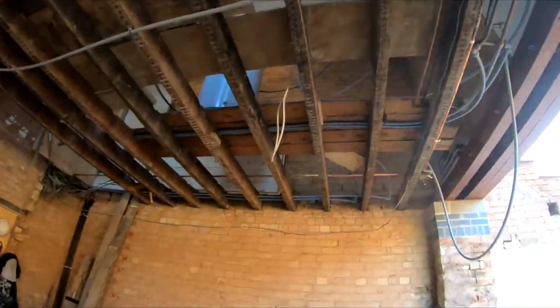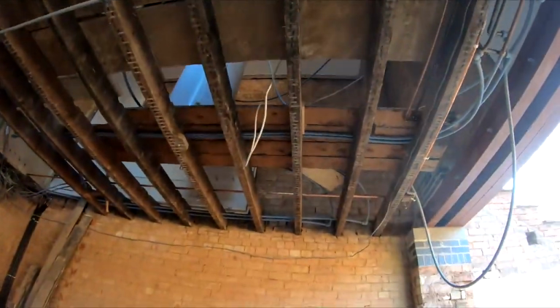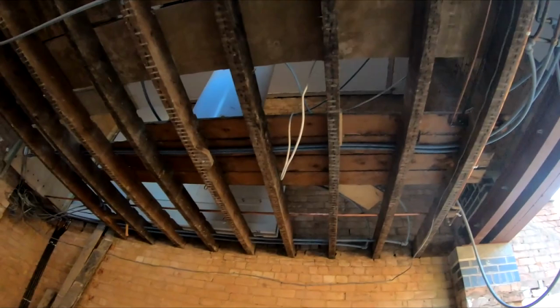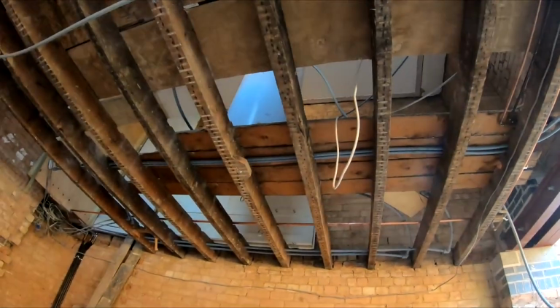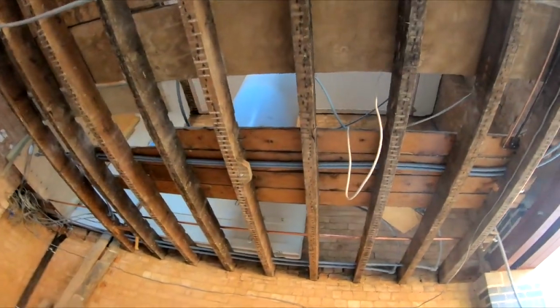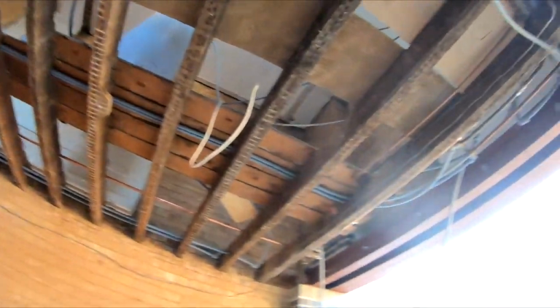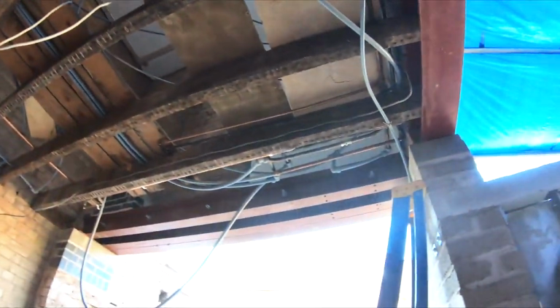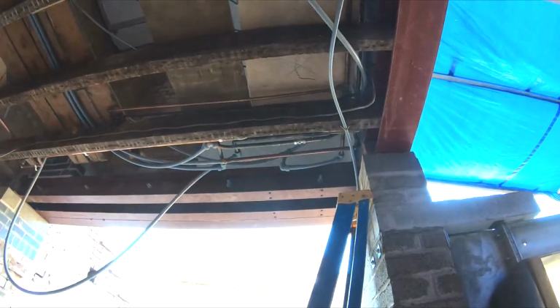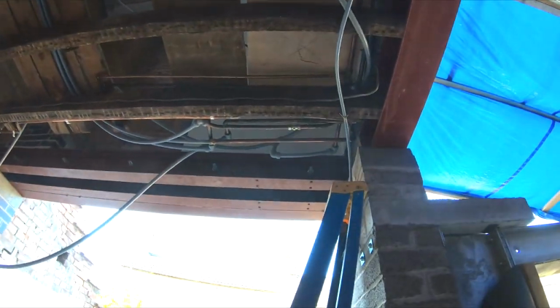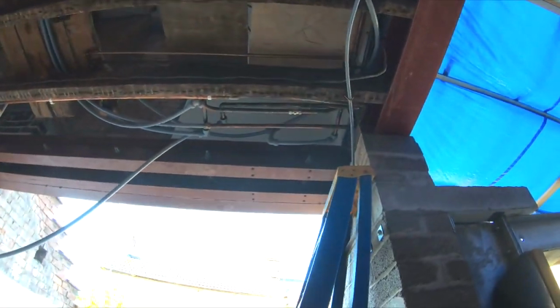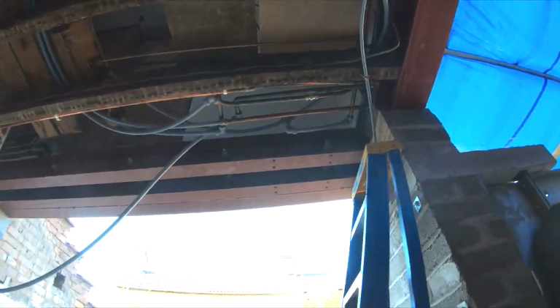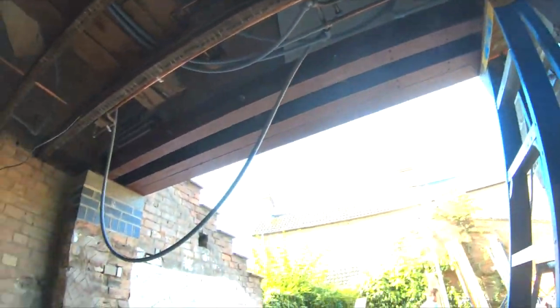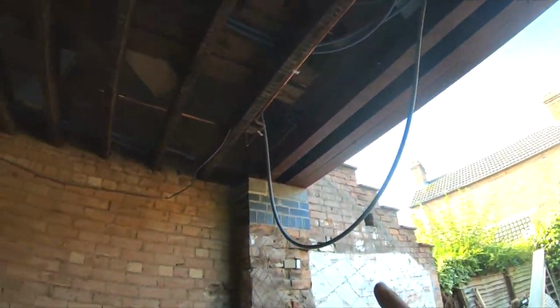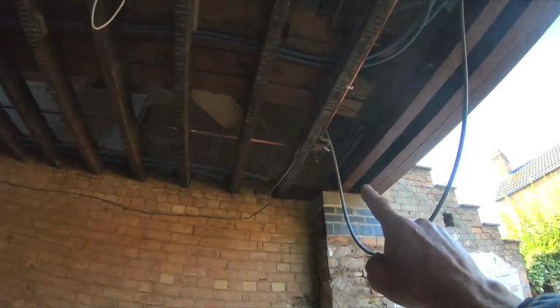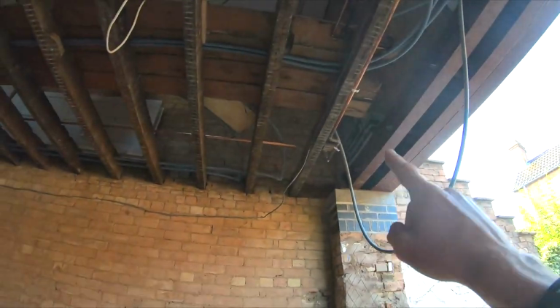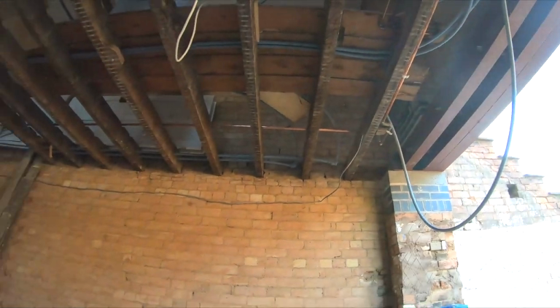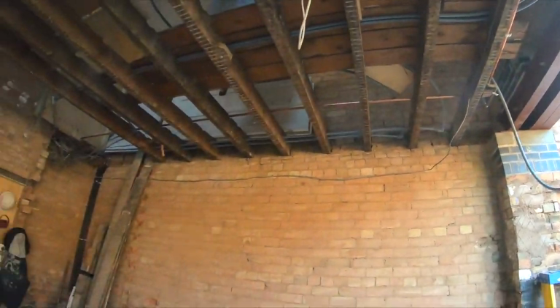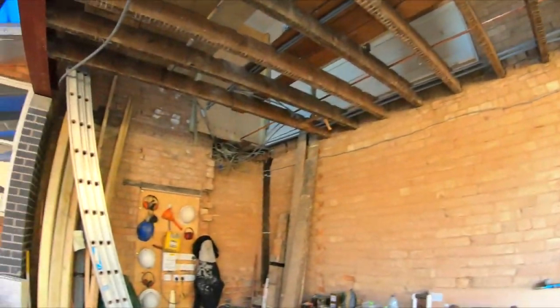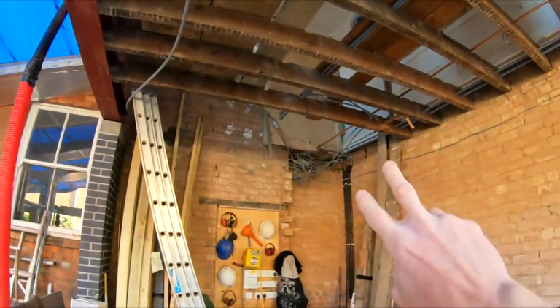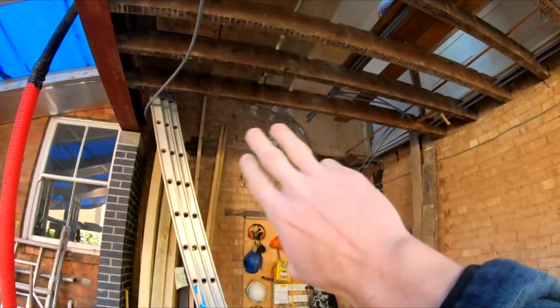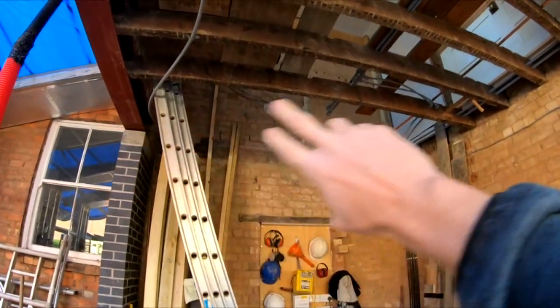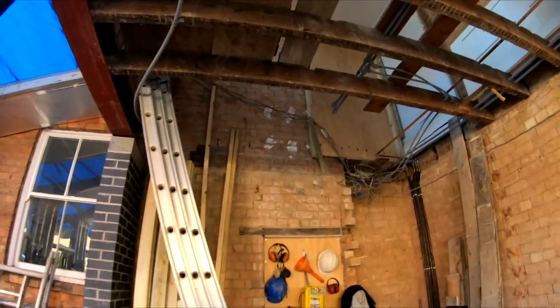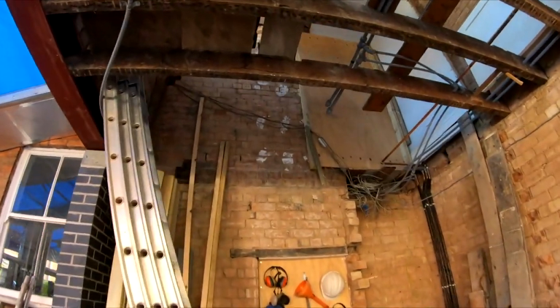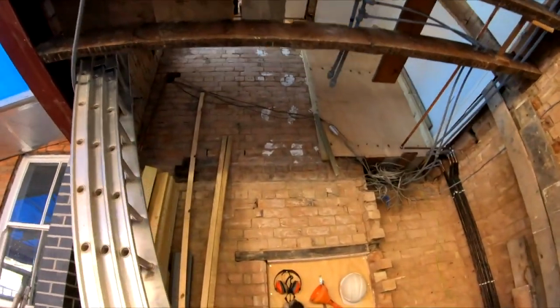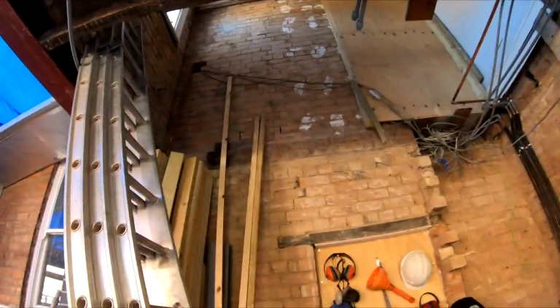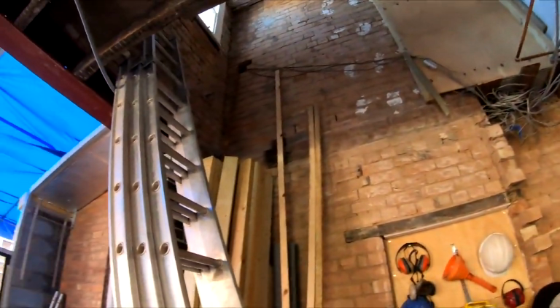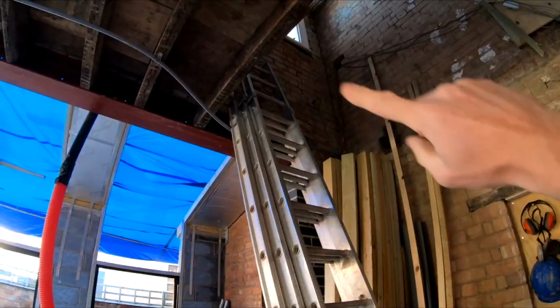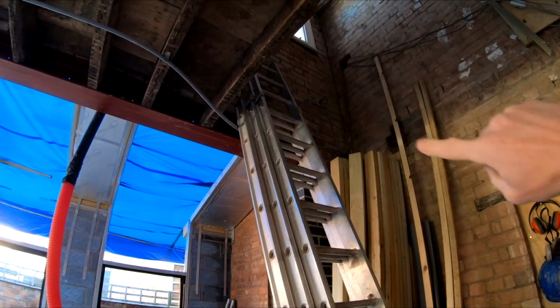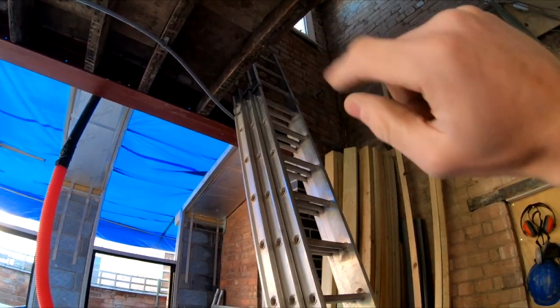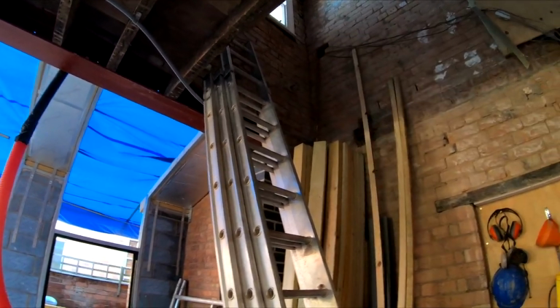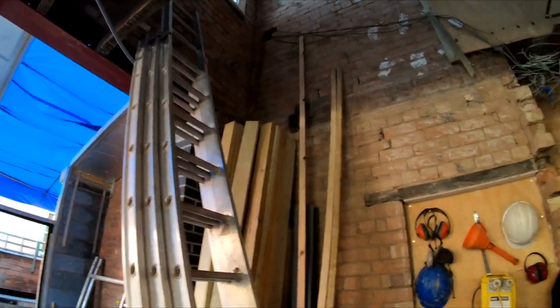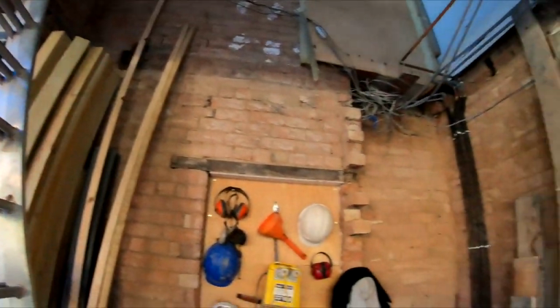The plumber's here today to move the hot water cylinder back into that corner, which will be the airing cupboard. We've got another joist to put in across here — three joists to reinstate across there because they were in a pretty sorry state with a bad bit of trimming. So that needed replacing.